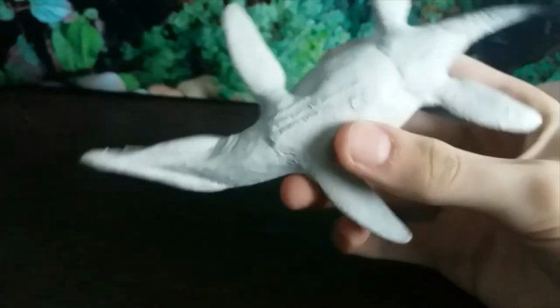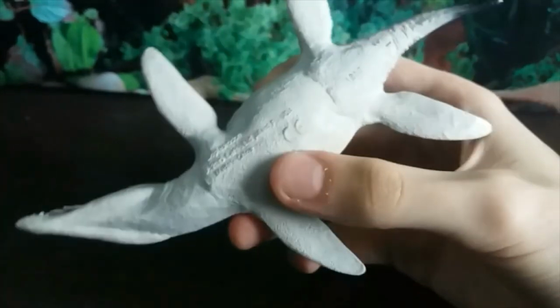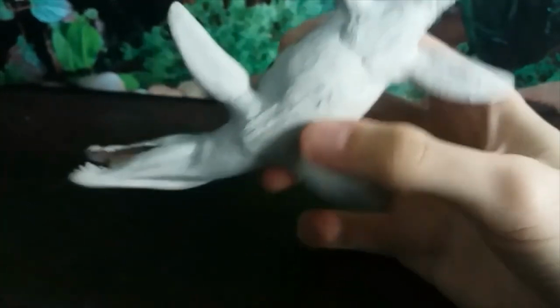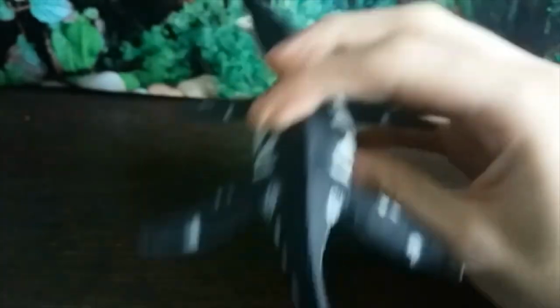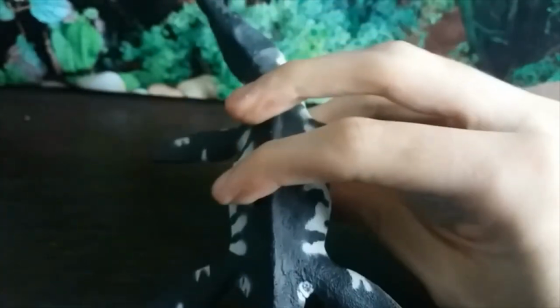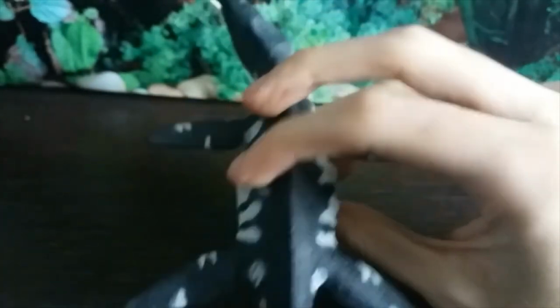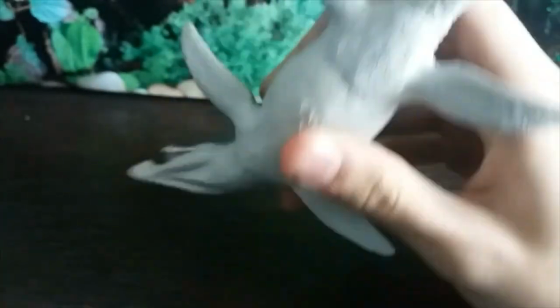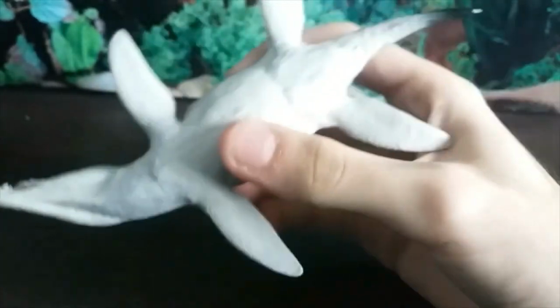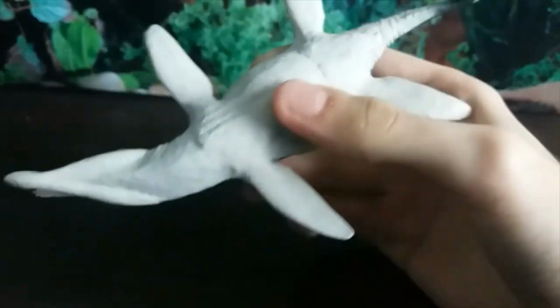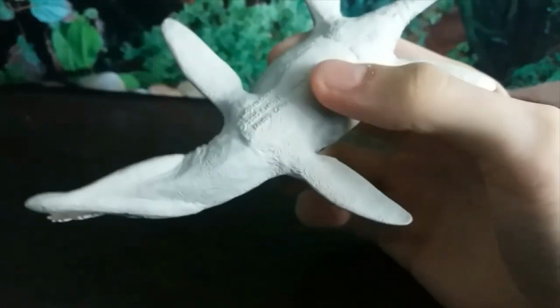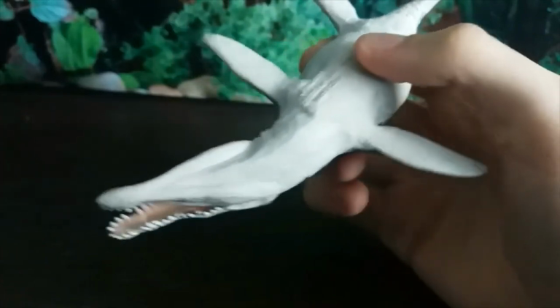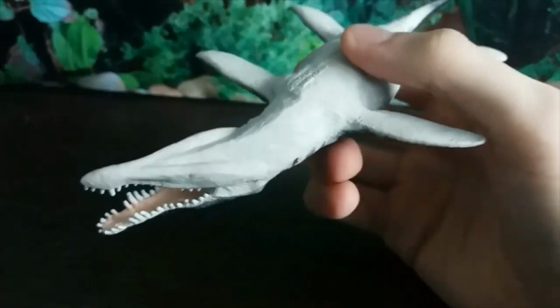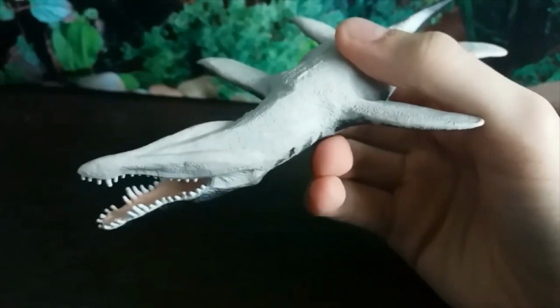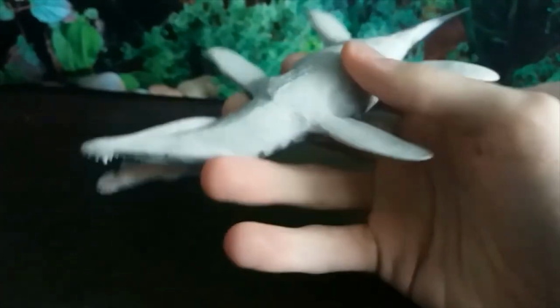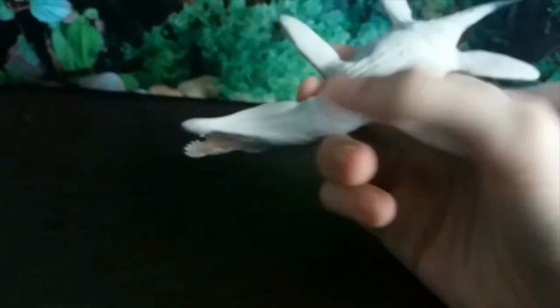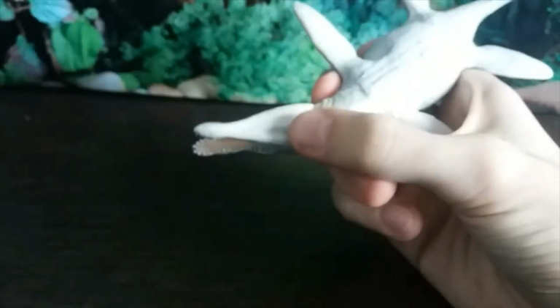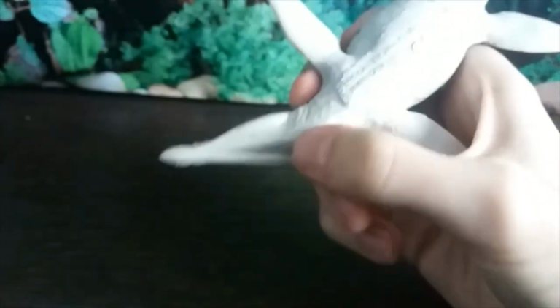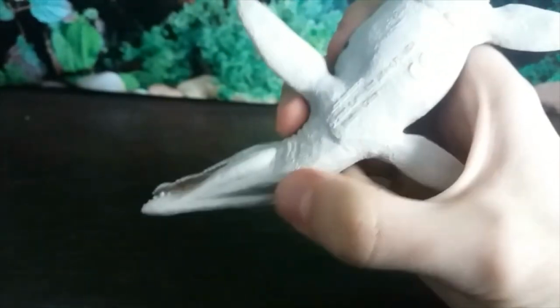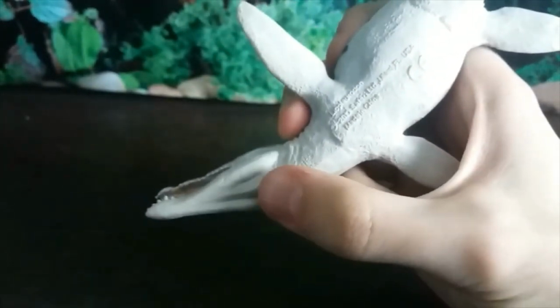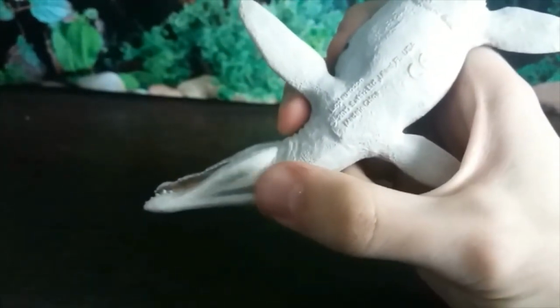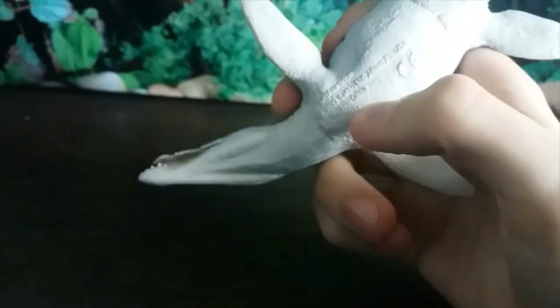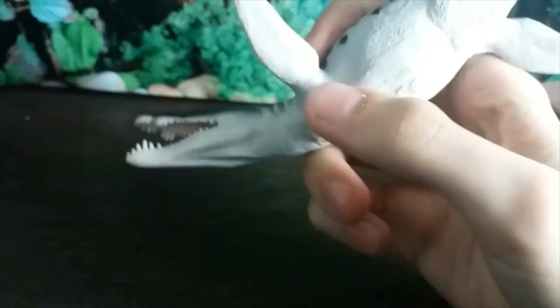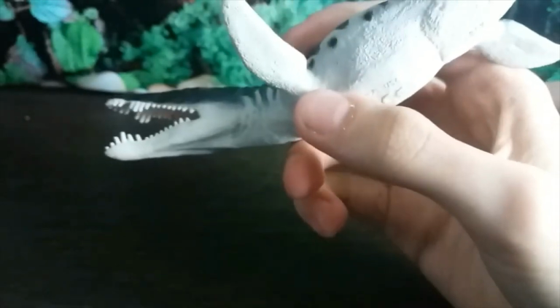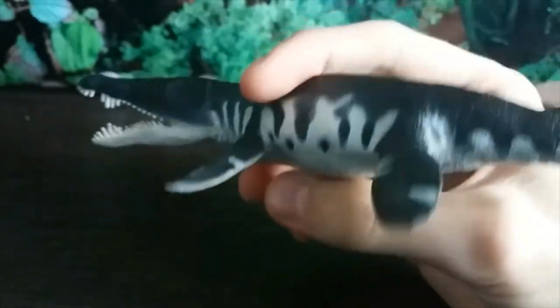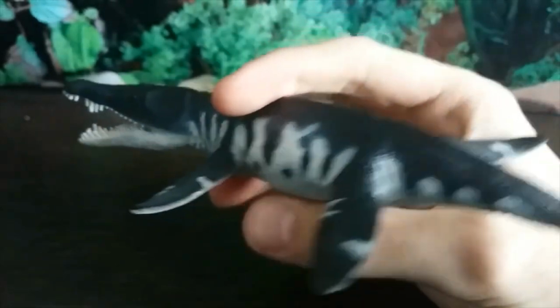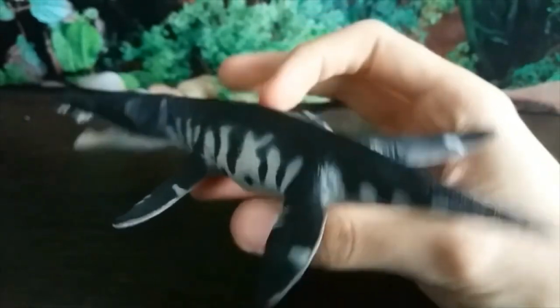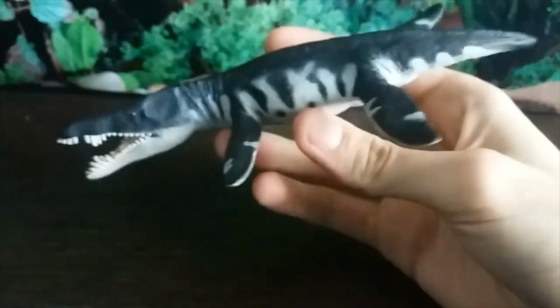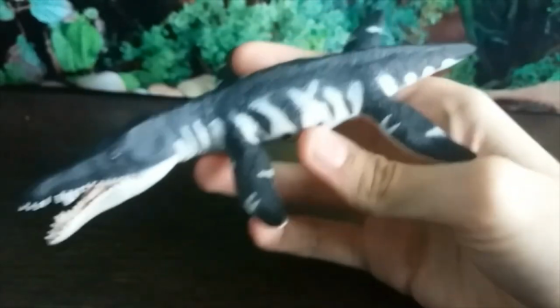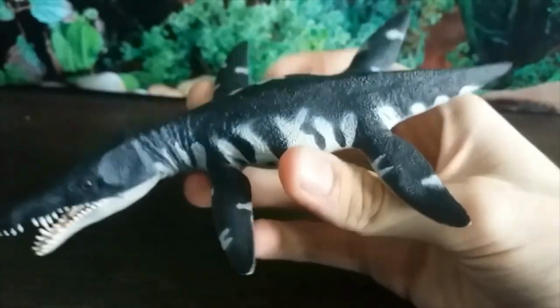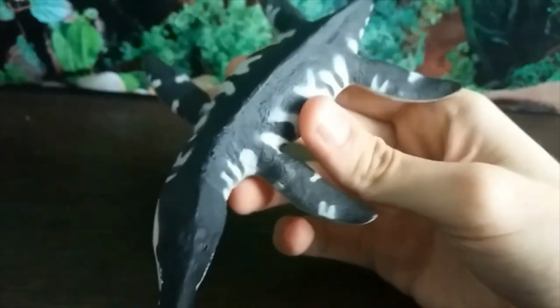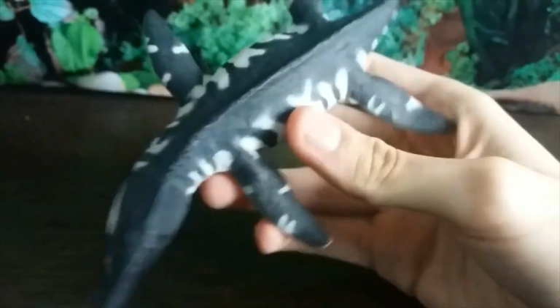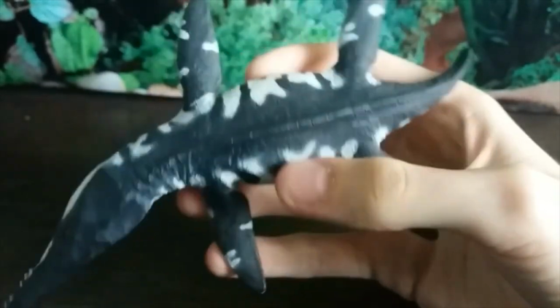The underside is white, the top is black - classic counter shading for aquatic animals. The underside of the jaw looks really nice, and we've got this throat area.